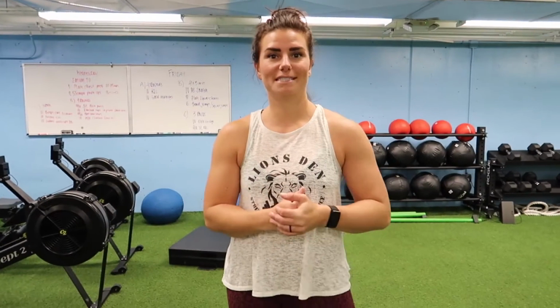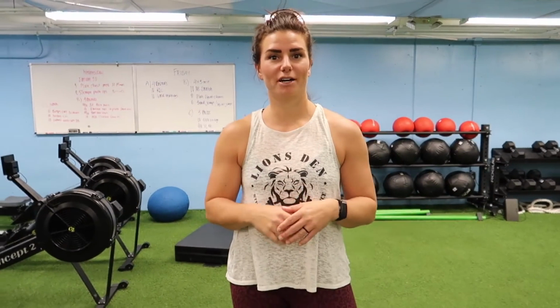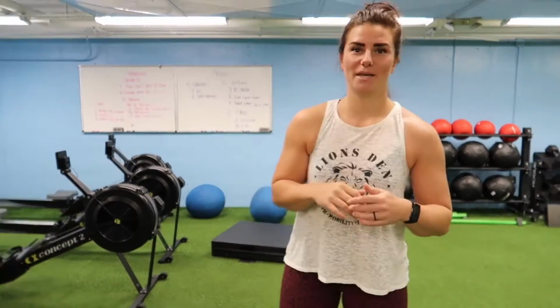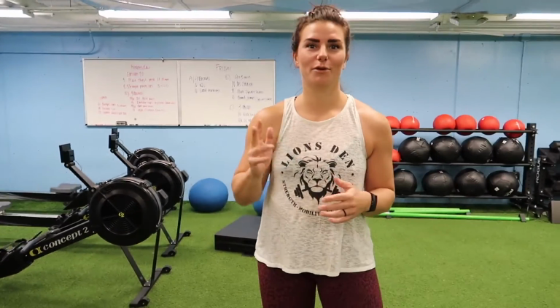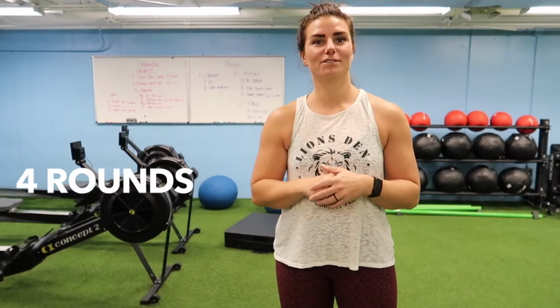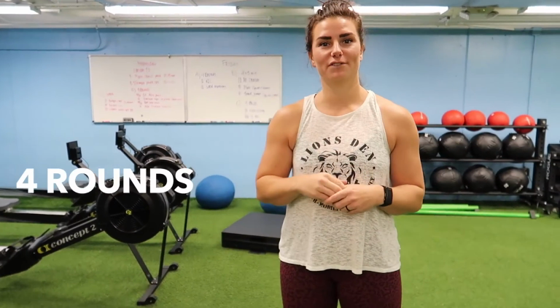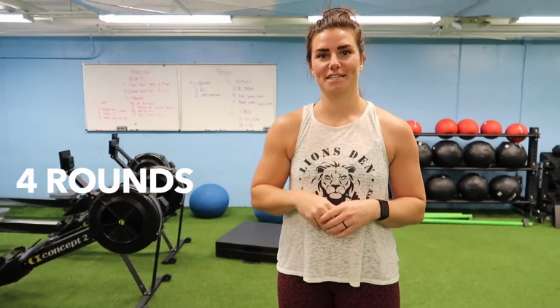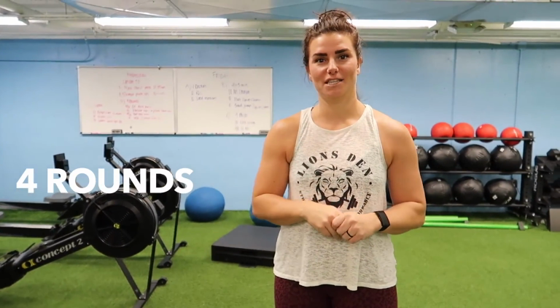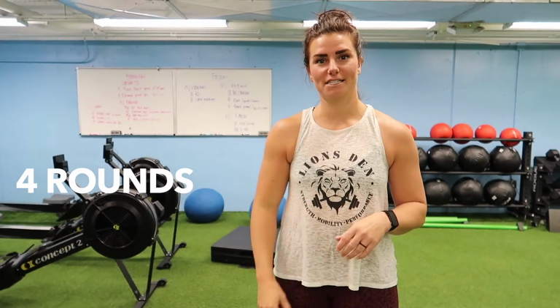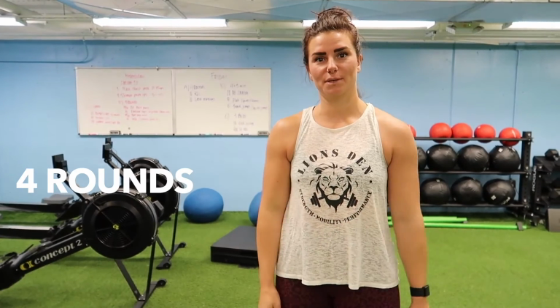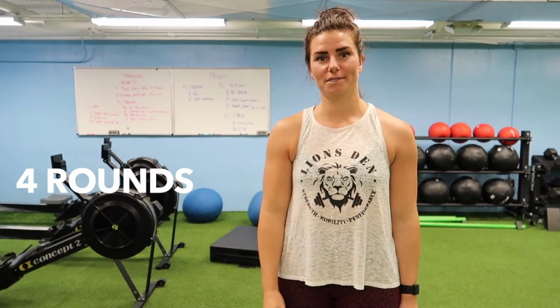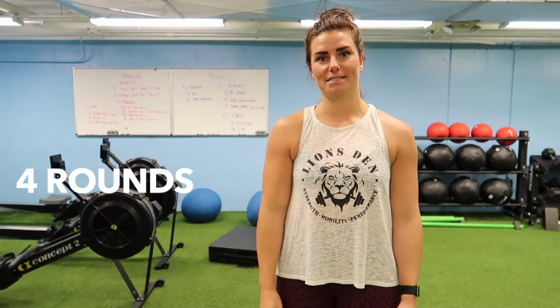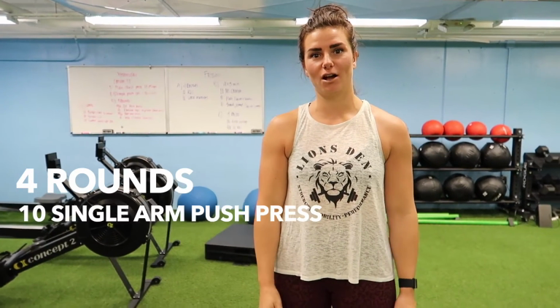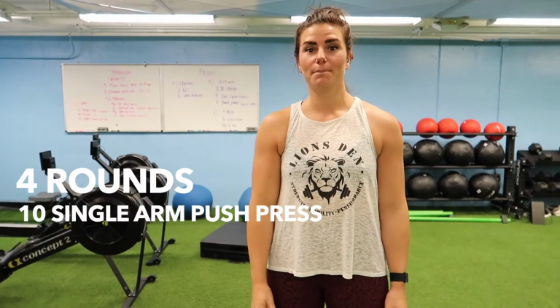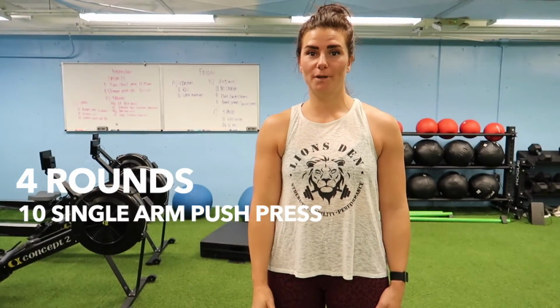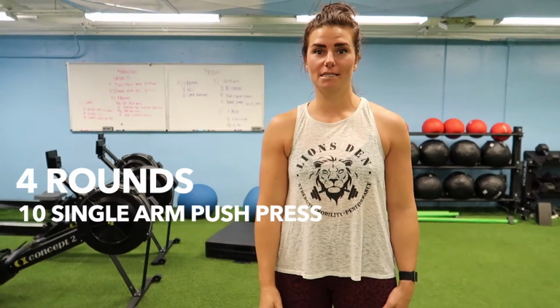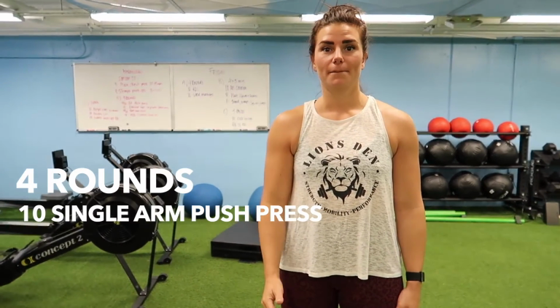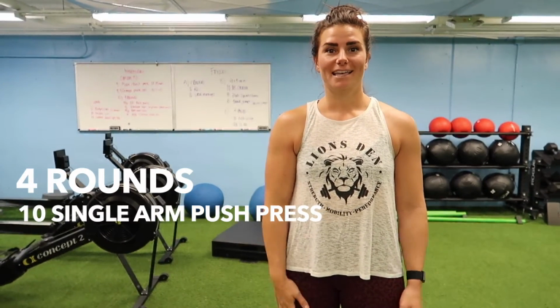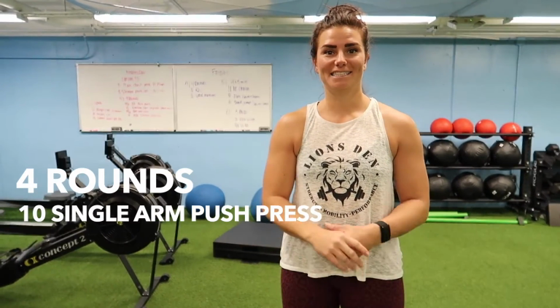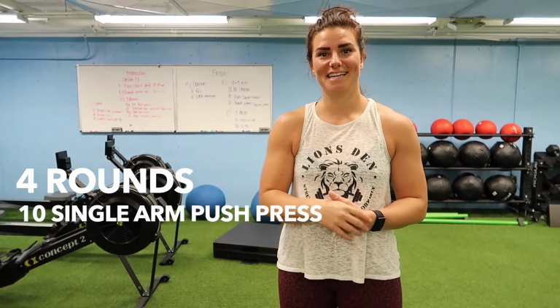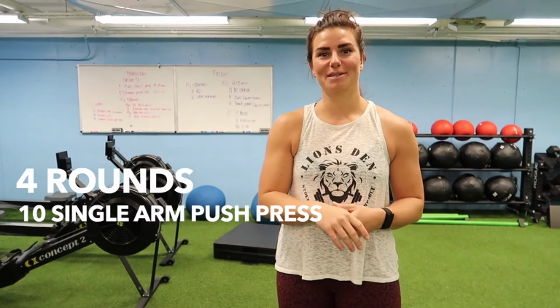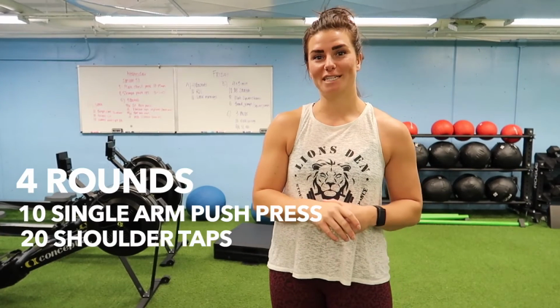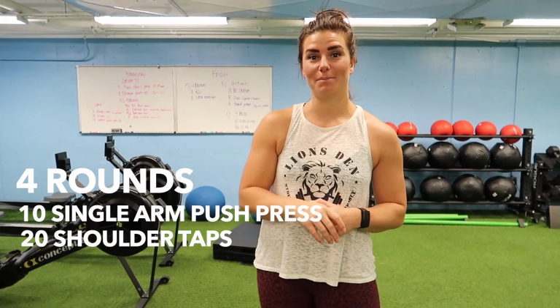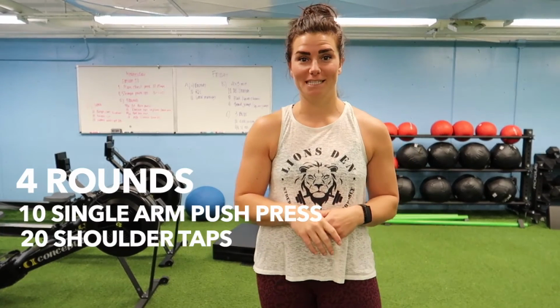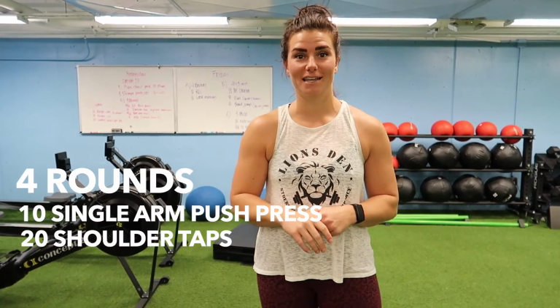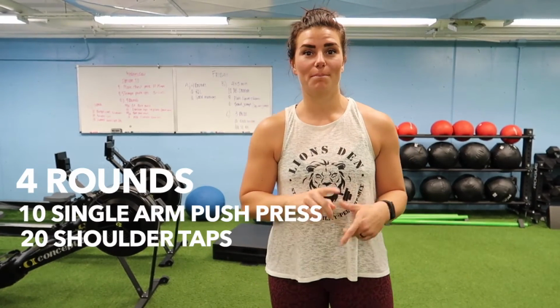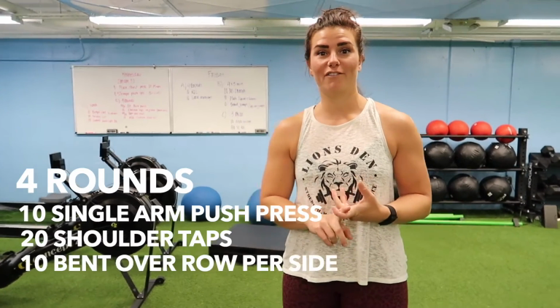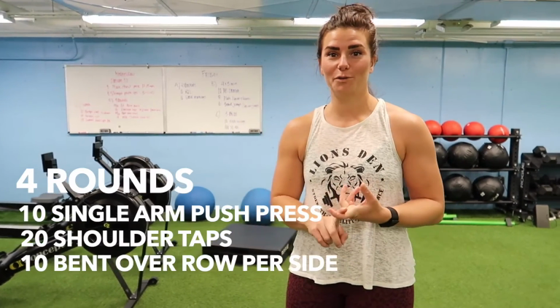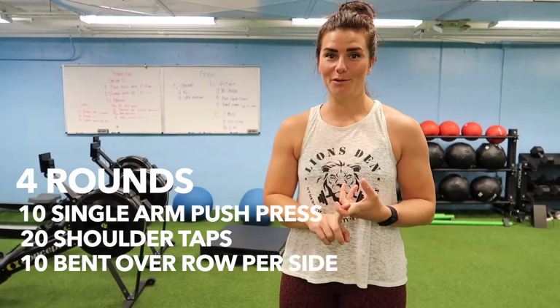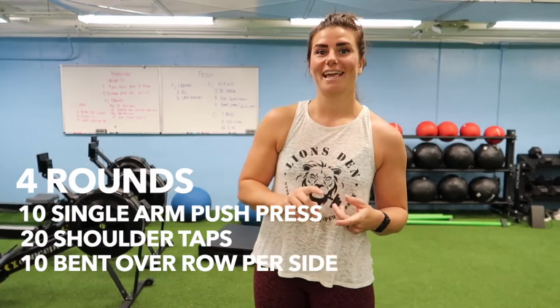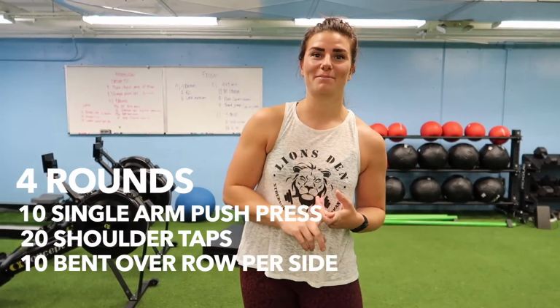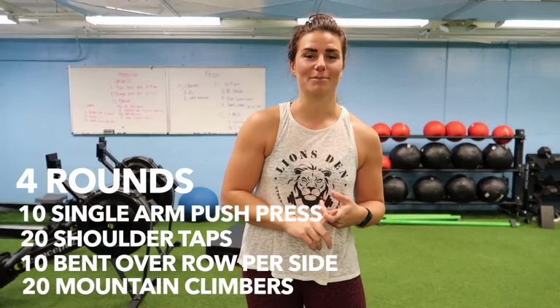For the second part, we've got four rounds, four different exercises. The first exercise is a single arm push press, next is shoulder taps in a plank position, then a bent over row, and then mountain climbers.